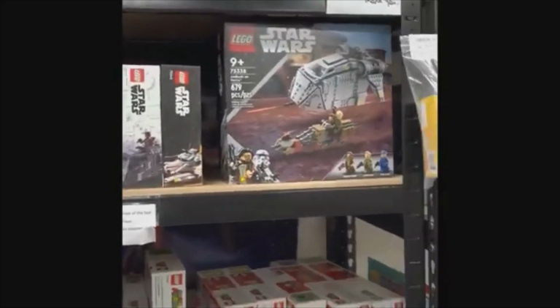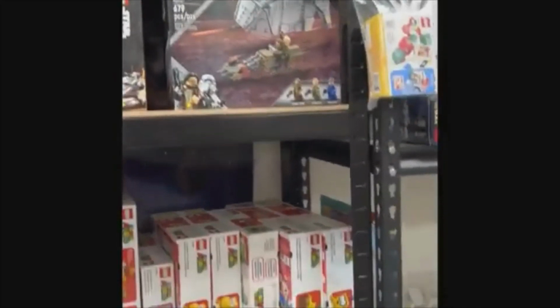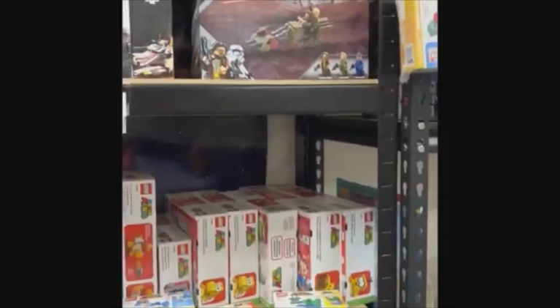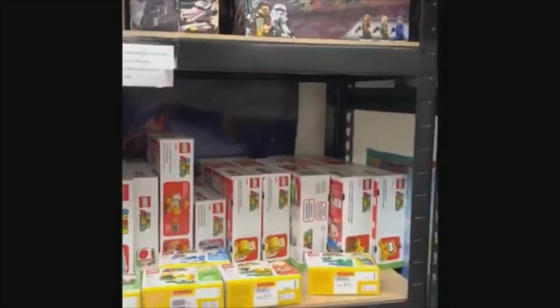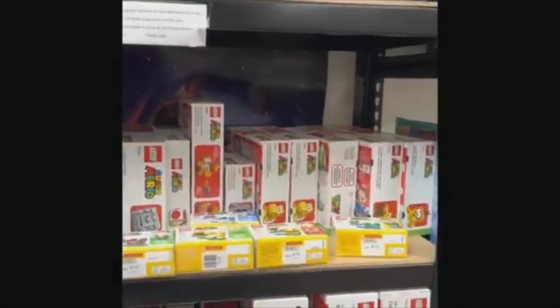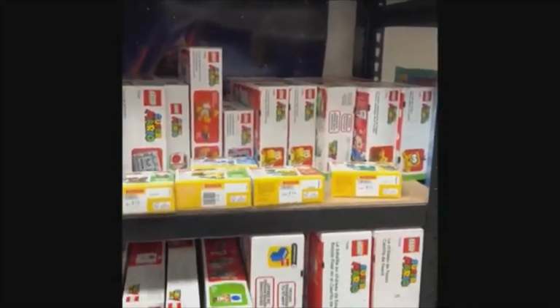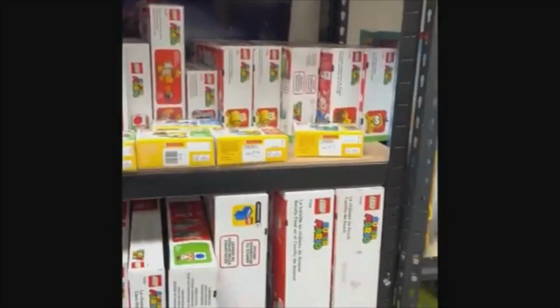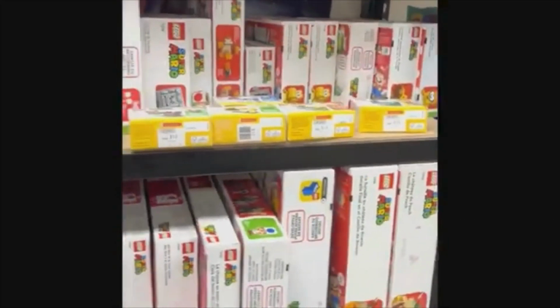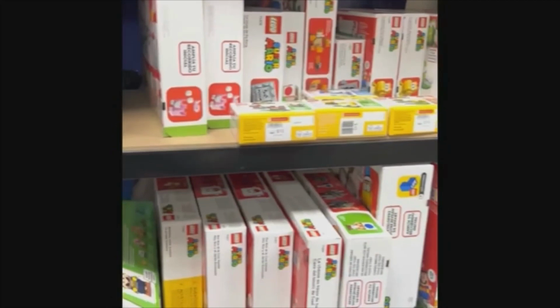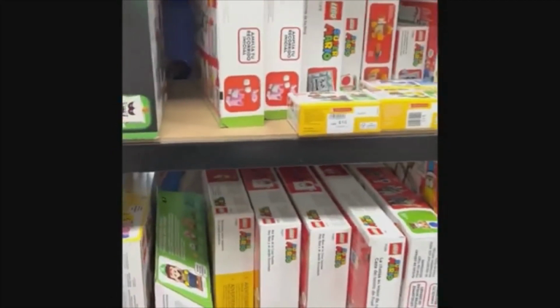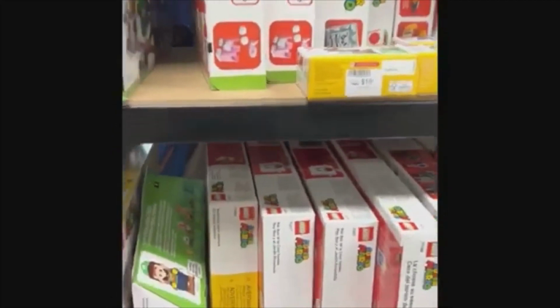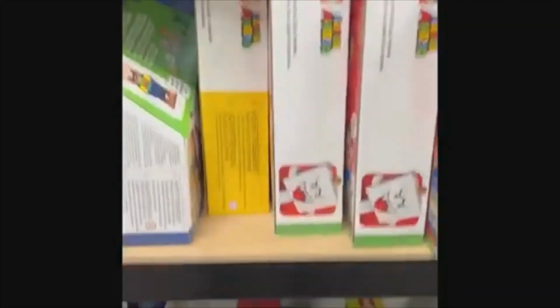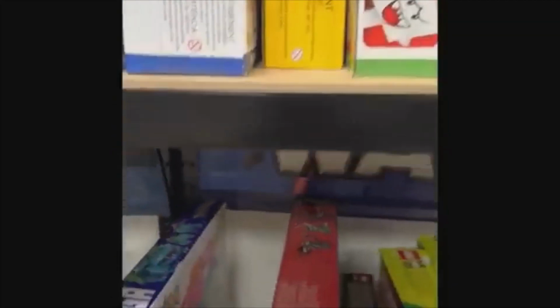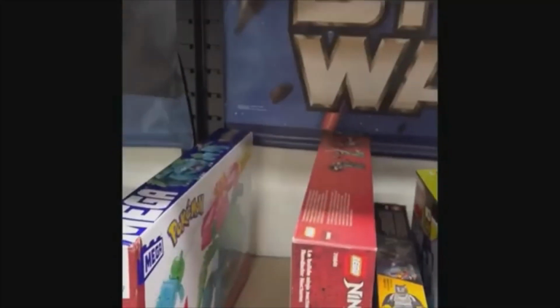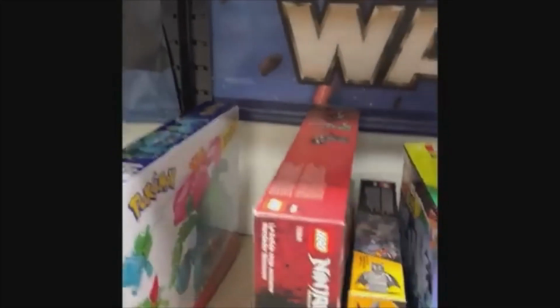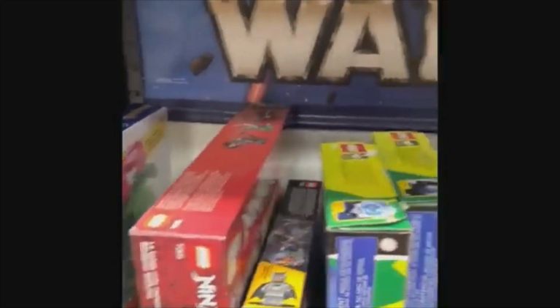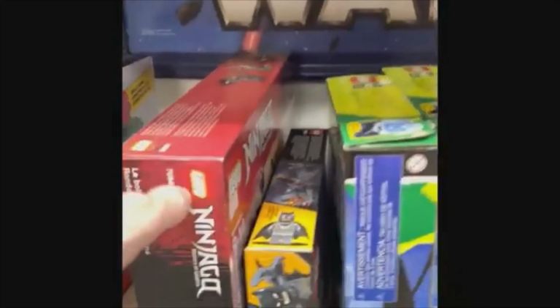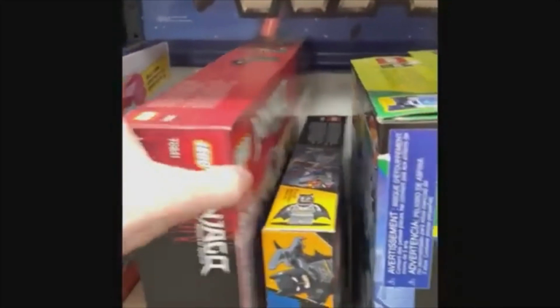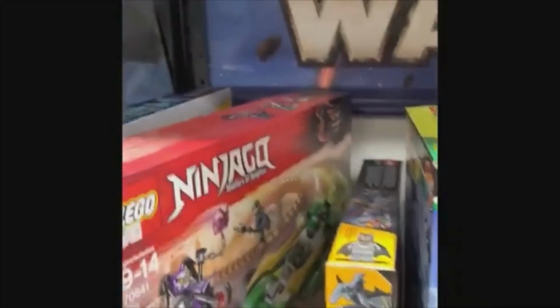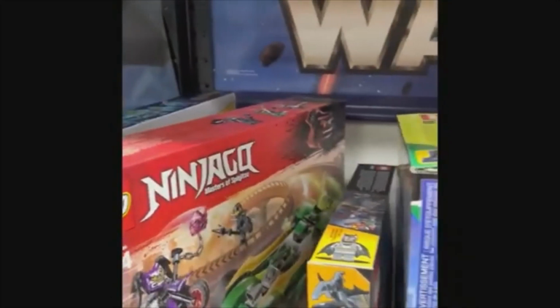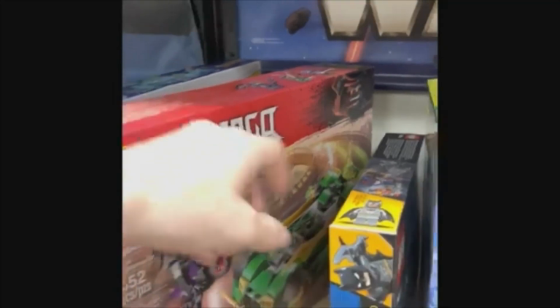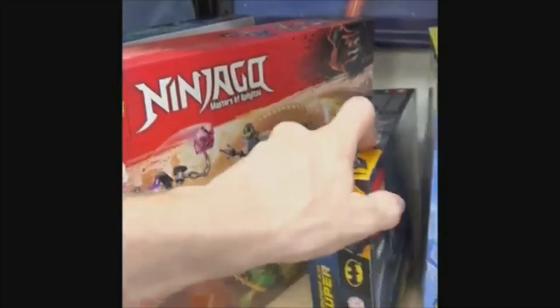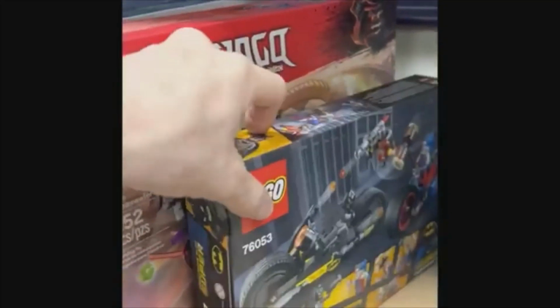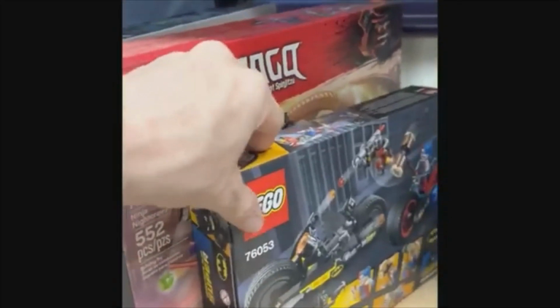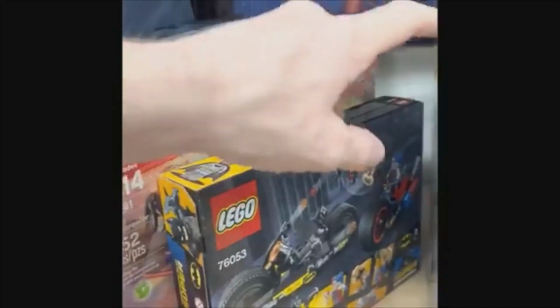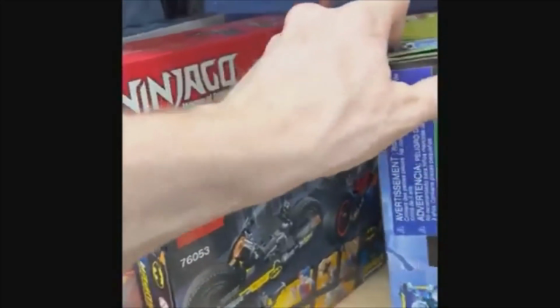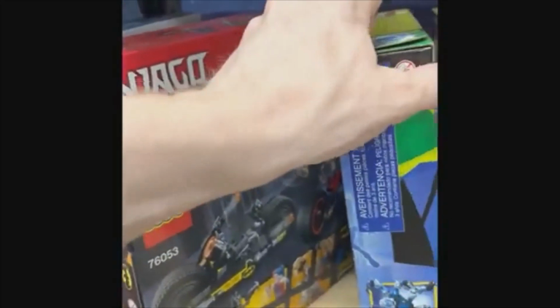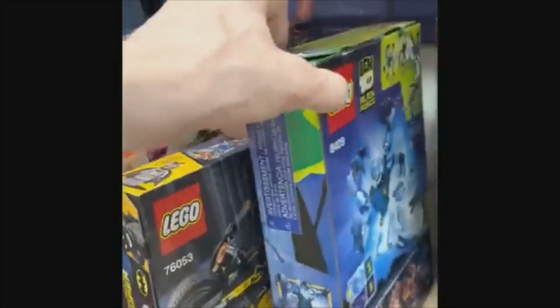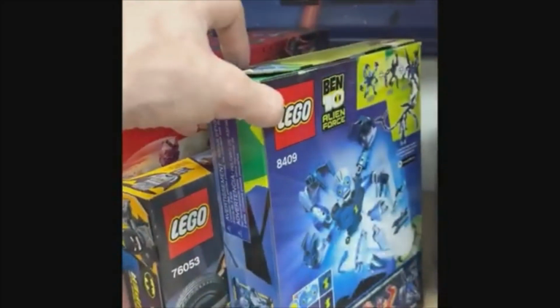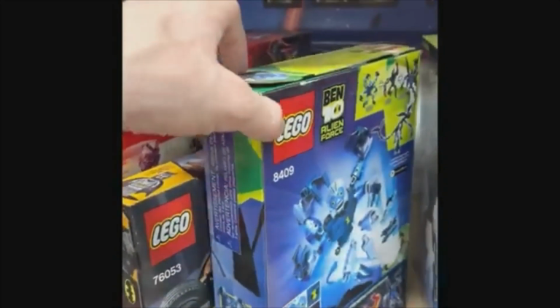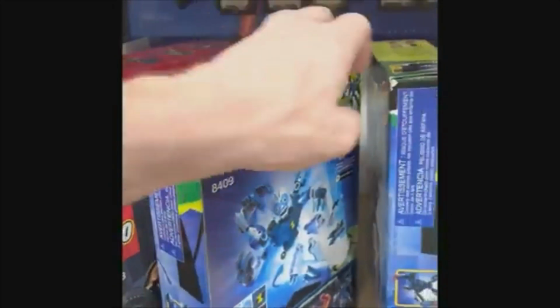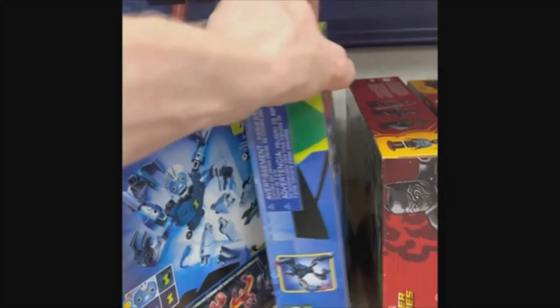Vintage Toy King has toys from the 70s, 80s, 90s, and today. Everything from Star Wars, Star Trek, Lego, Cabbage Patch, Littlest Pet Shop, G.I. Joe, Transformers, Hot Wheels, Model Kits, Barbie, and so much more.